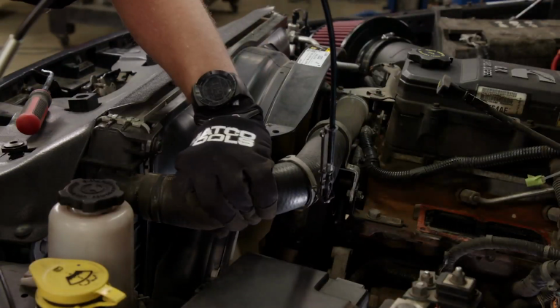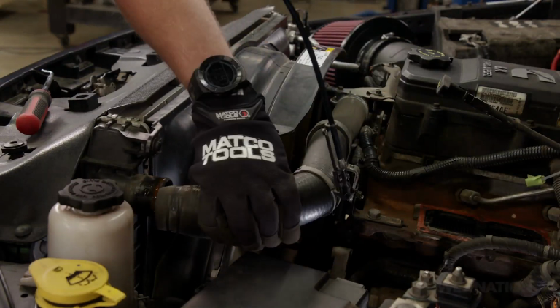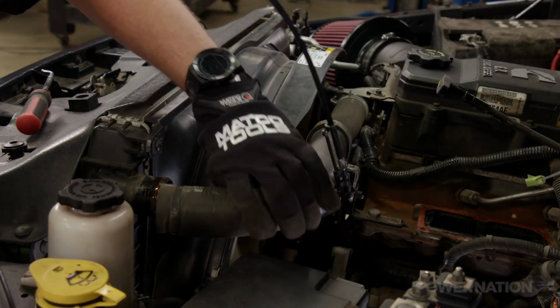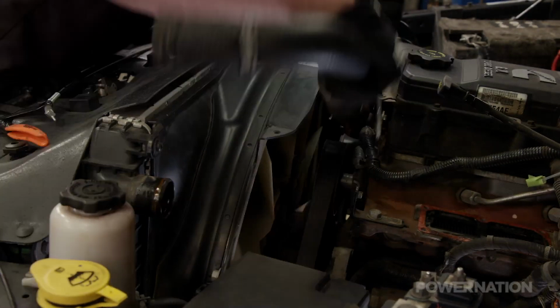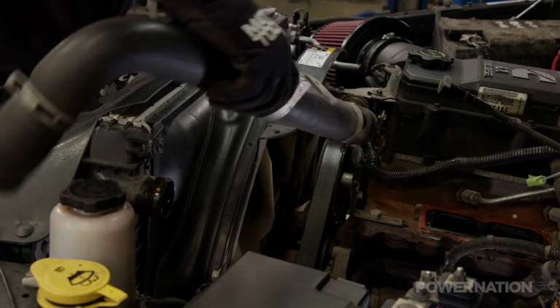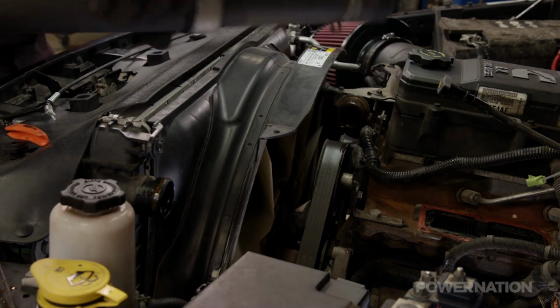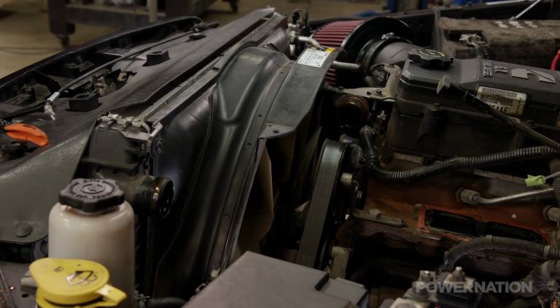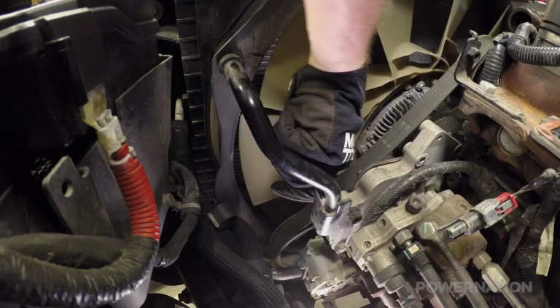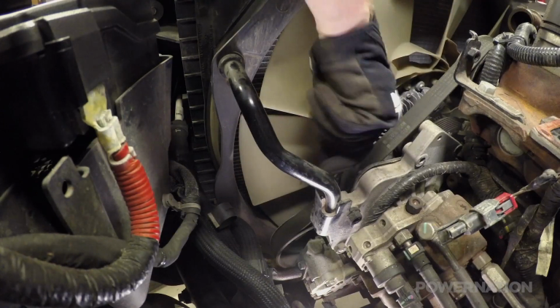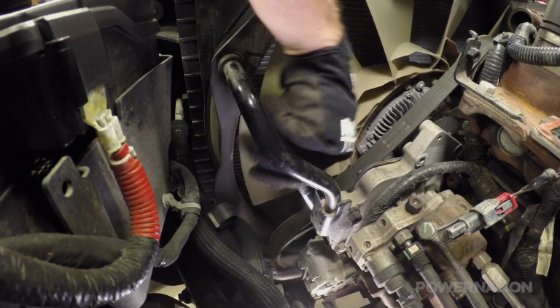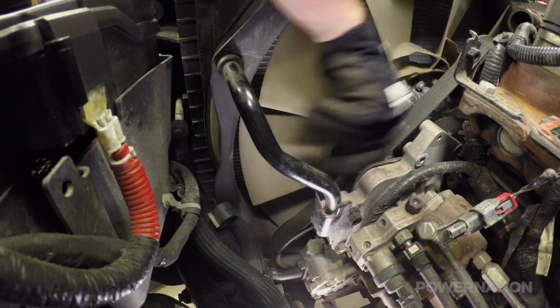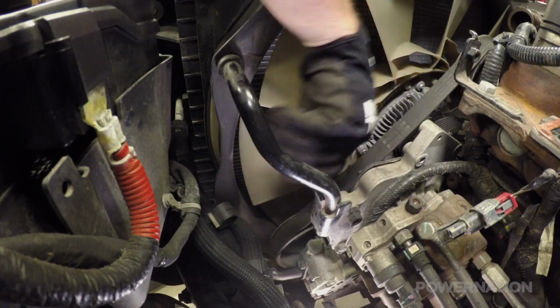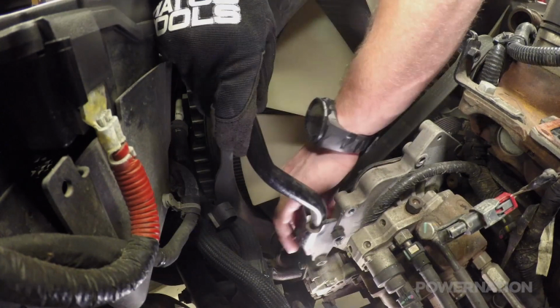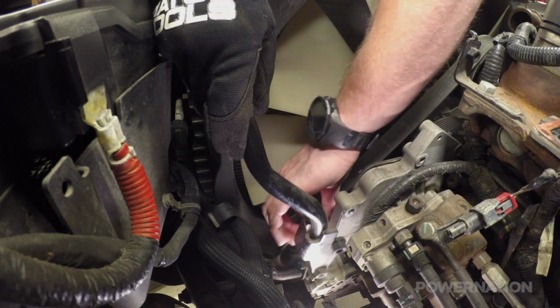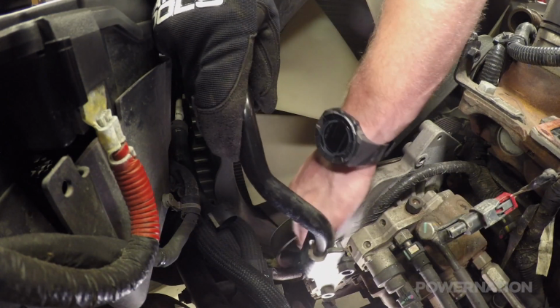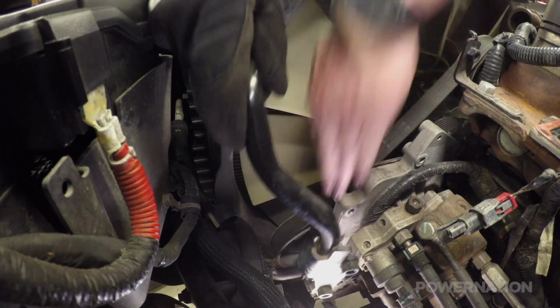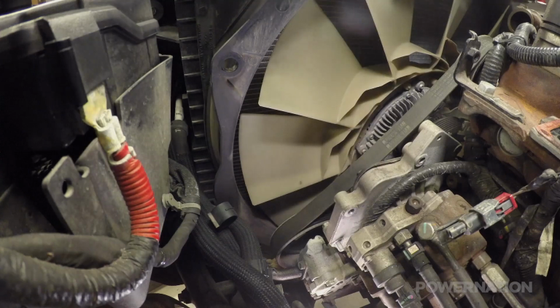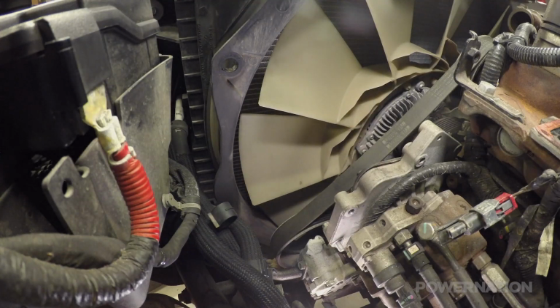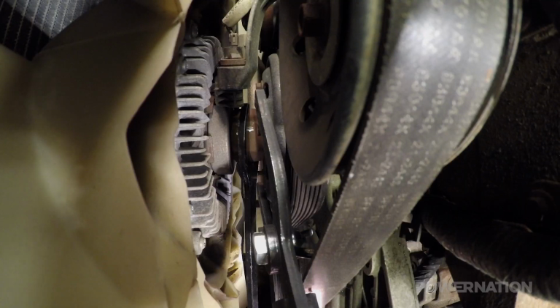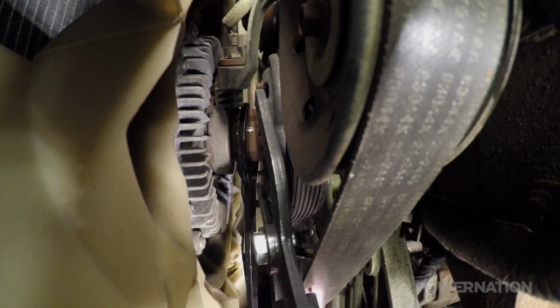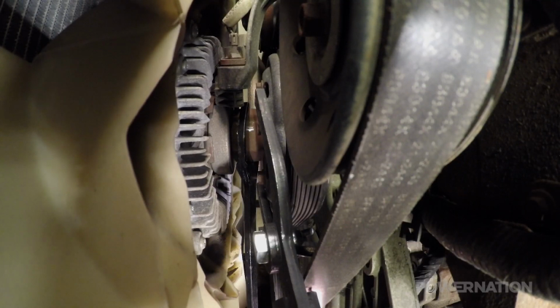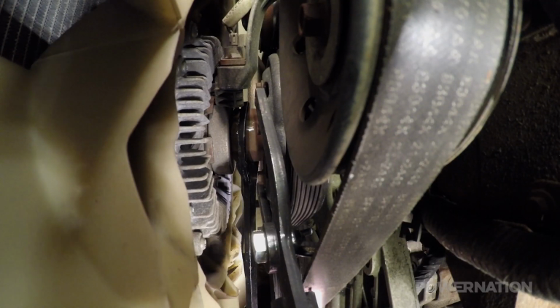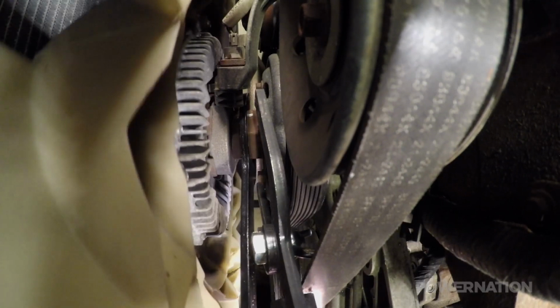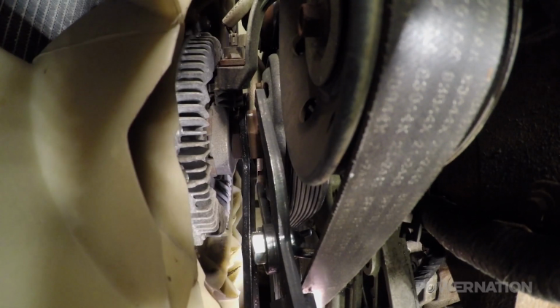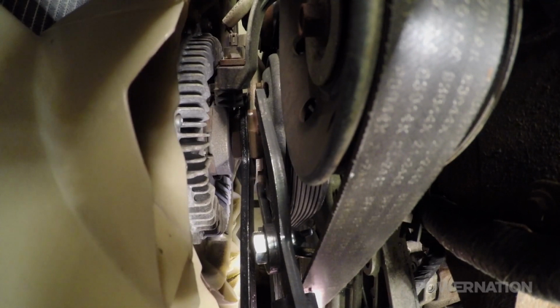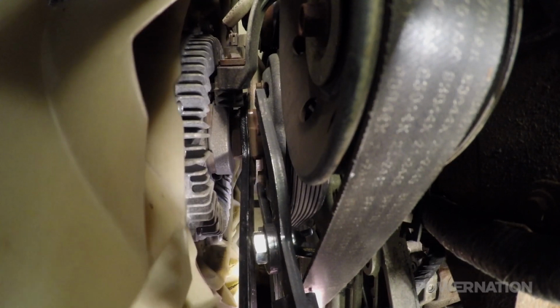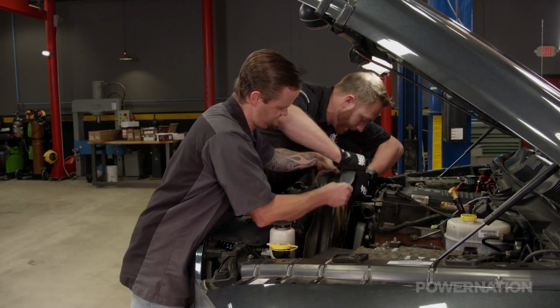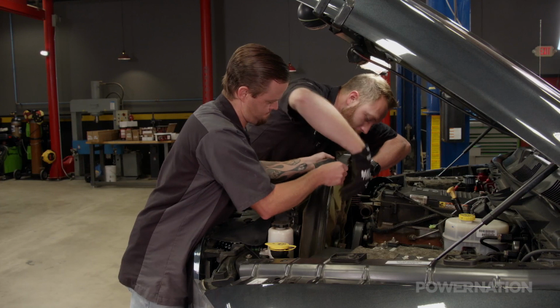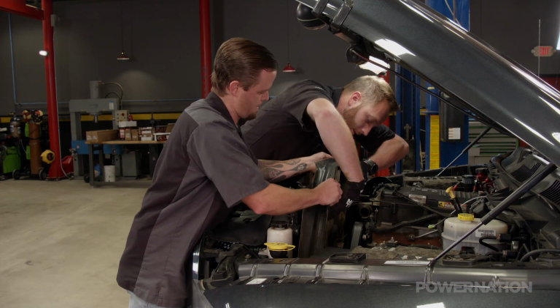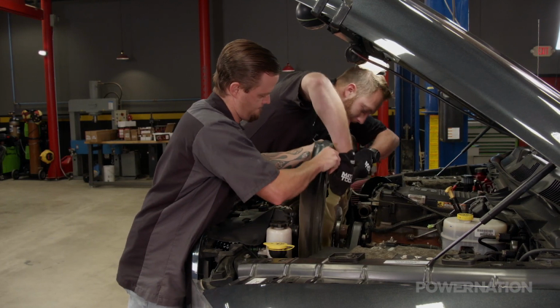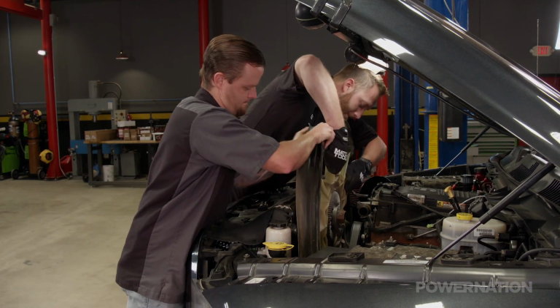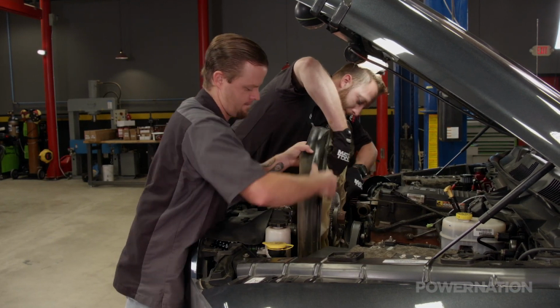Back under the hood of the Ram, we need to remove a few parts on the front of the engine to gain access to the belt. We'll pull the fan shroud brackets, loosen the fan nut with a 48-millimeter wrench, then we can lift the fan and shroud out at the same time.